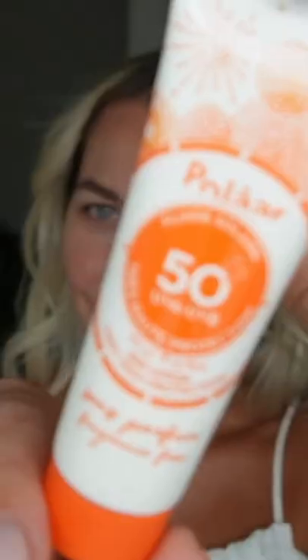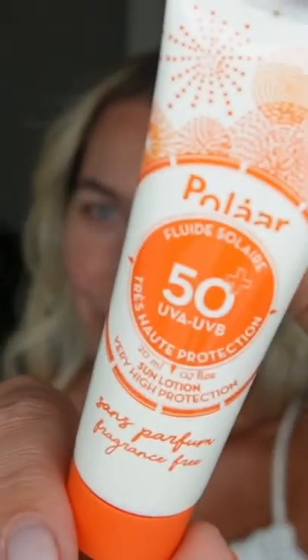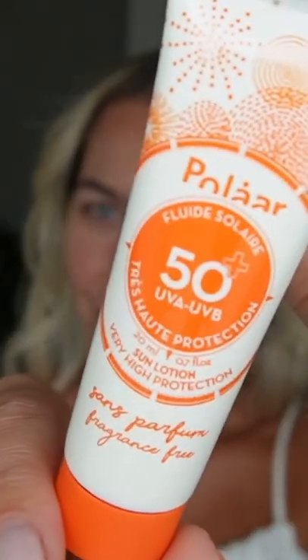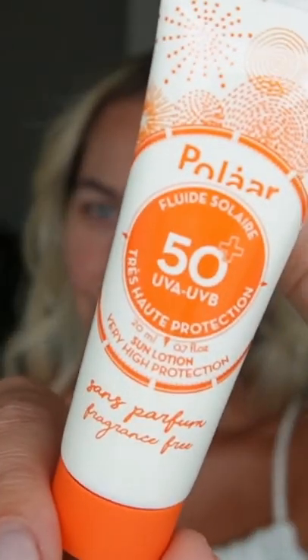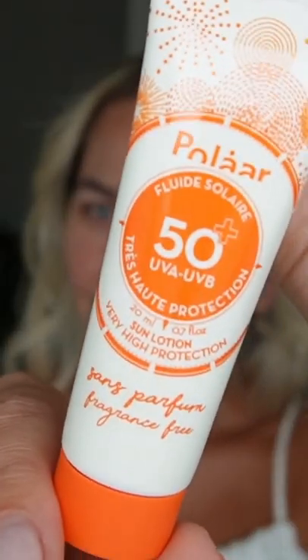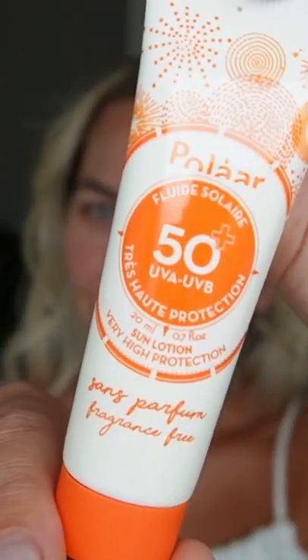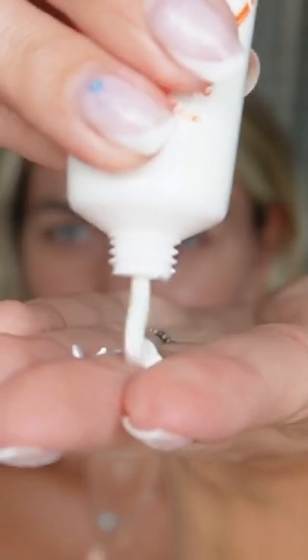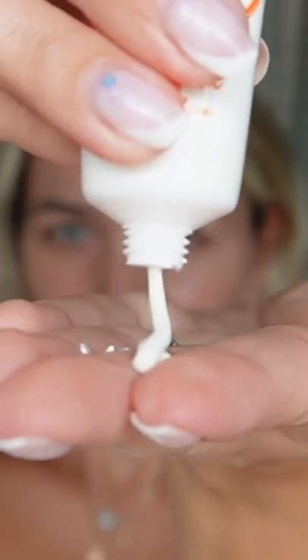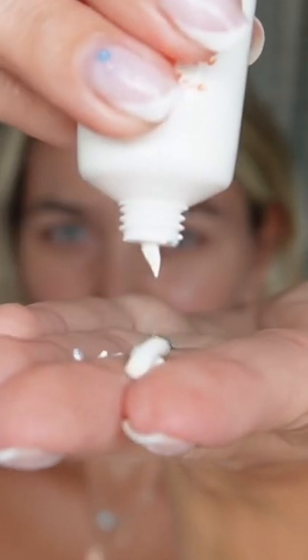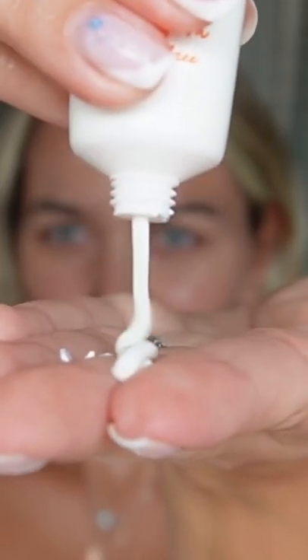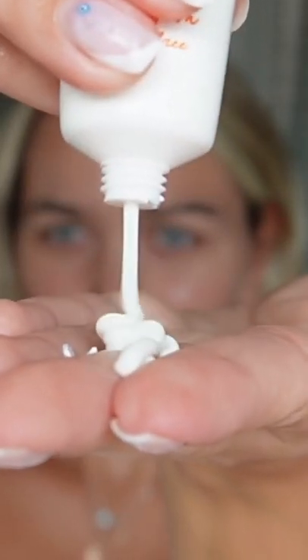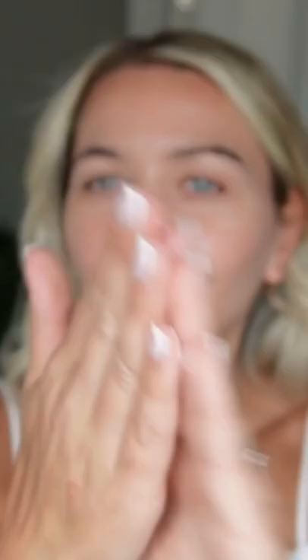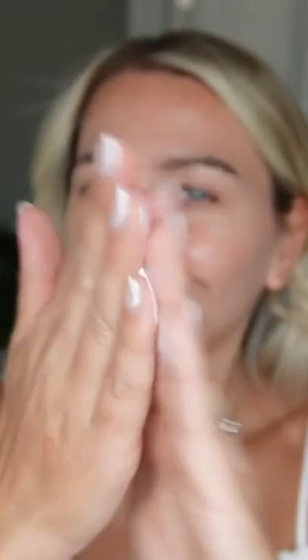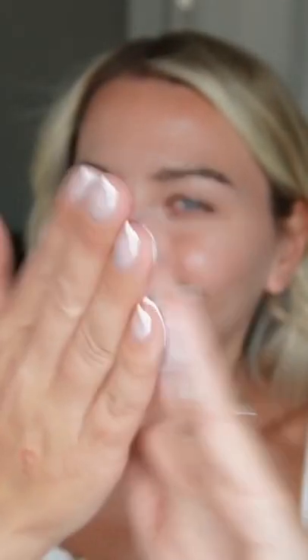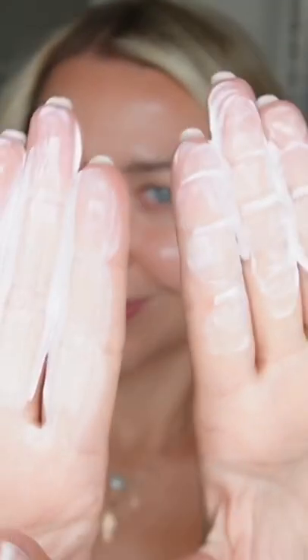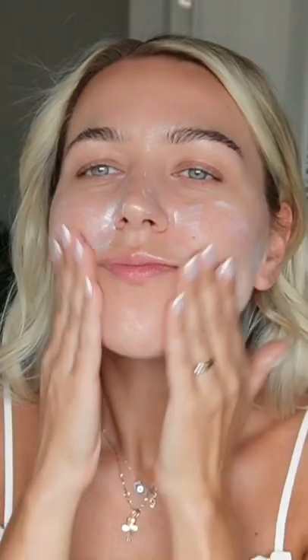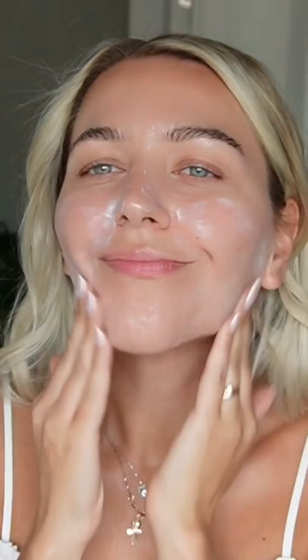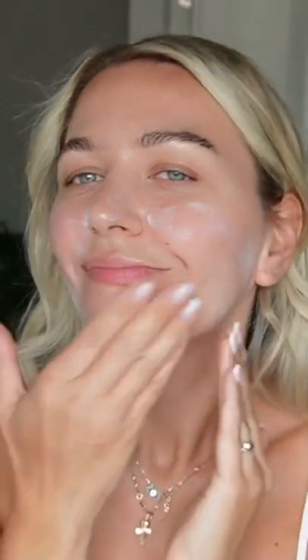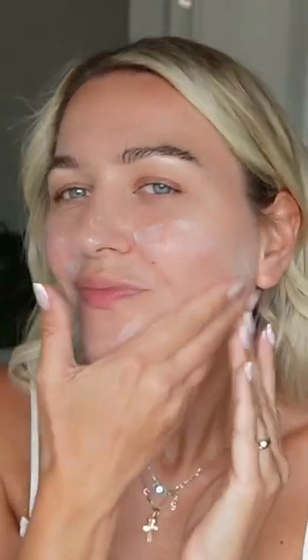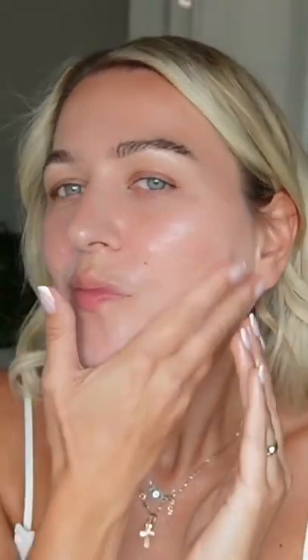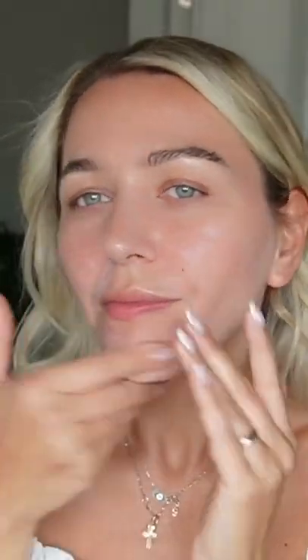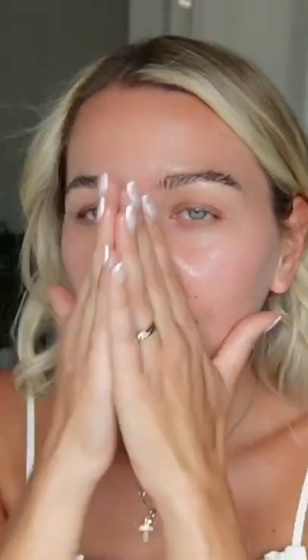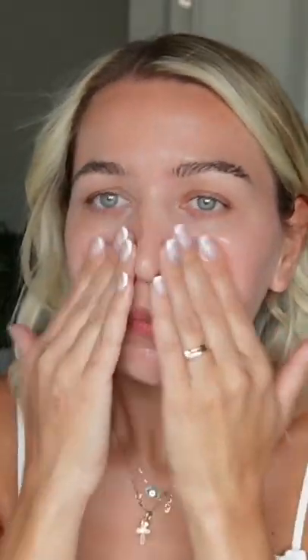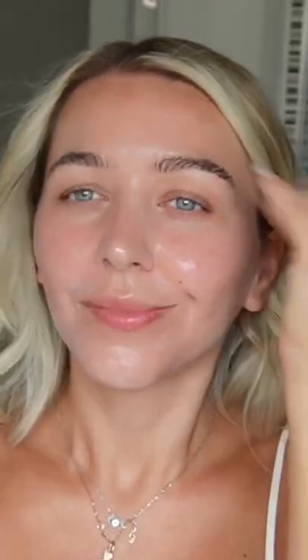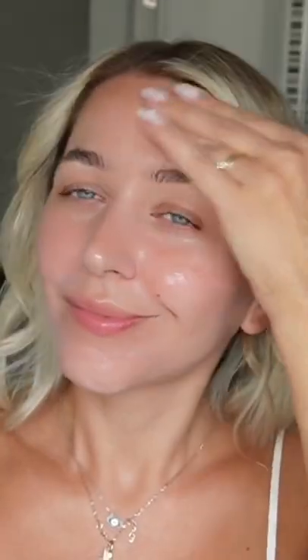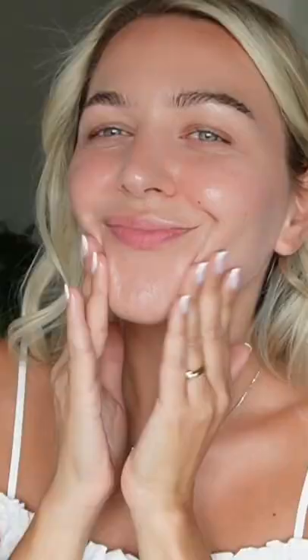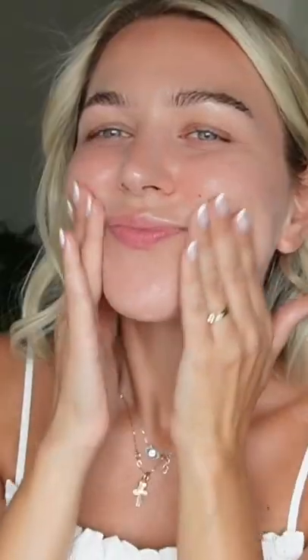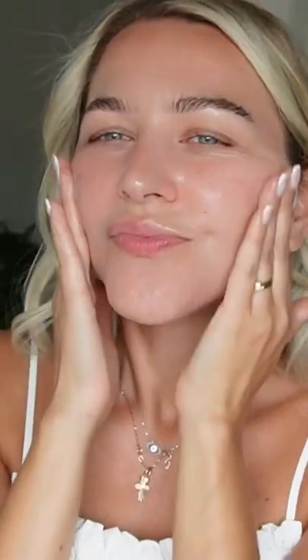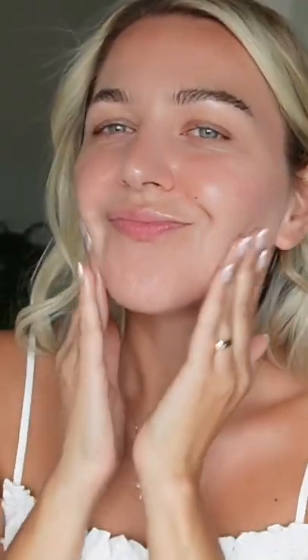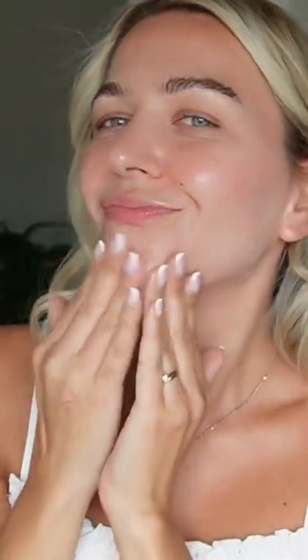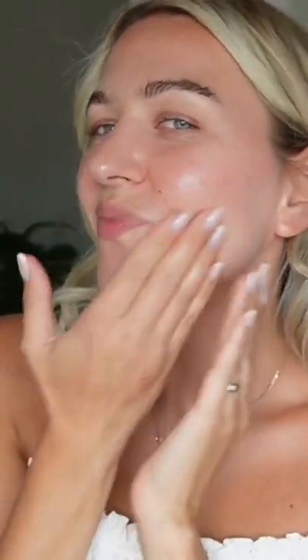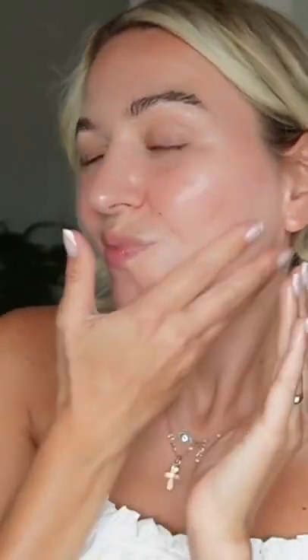SPF Lotion, SPF 50+, perfect for everyday use. Love it. It's extremely moisturizing and doesn't leave a white cast on the face.